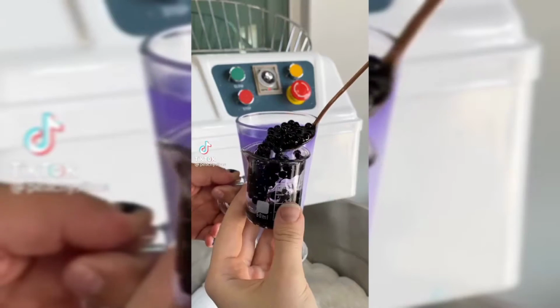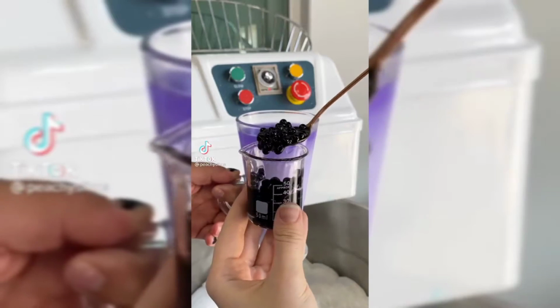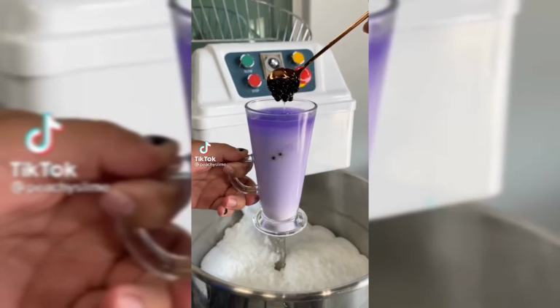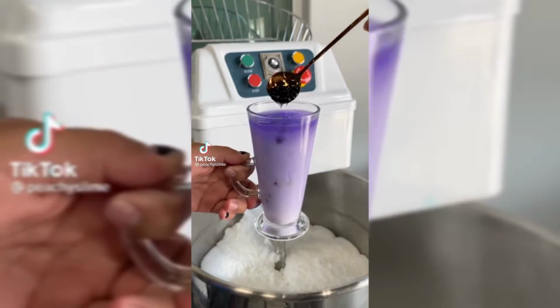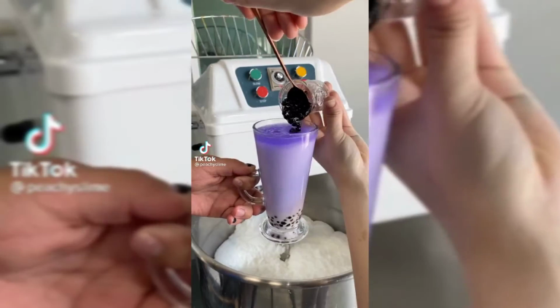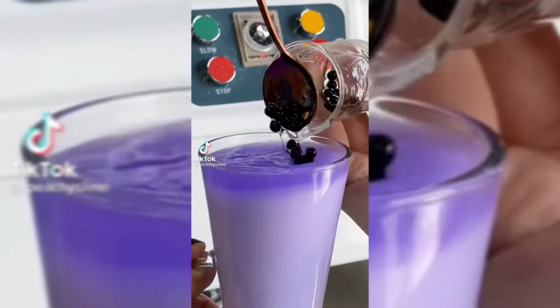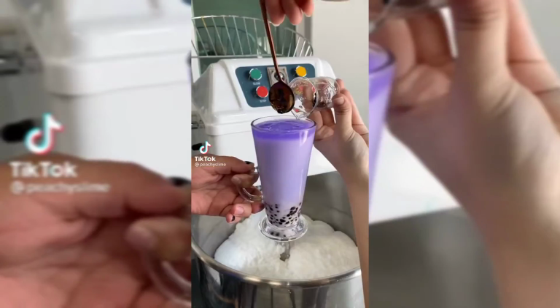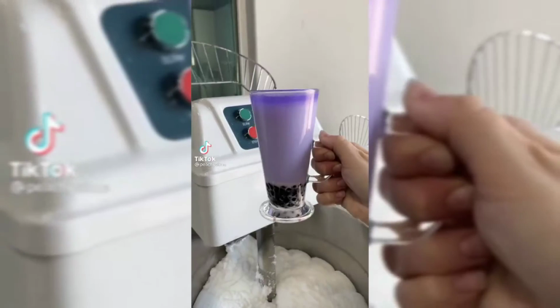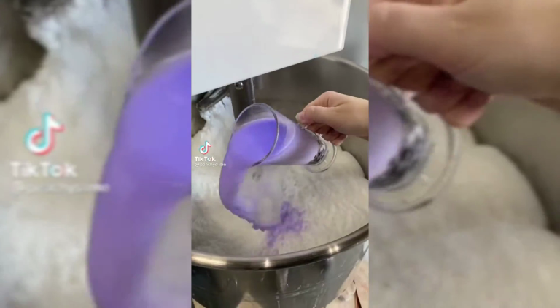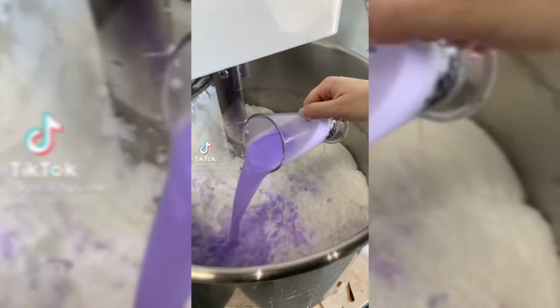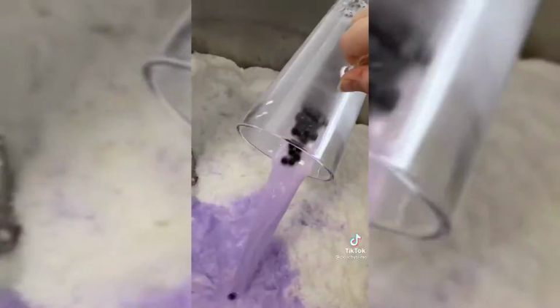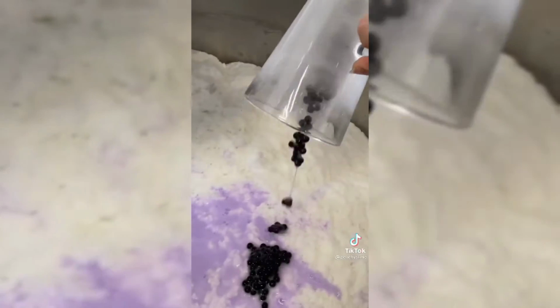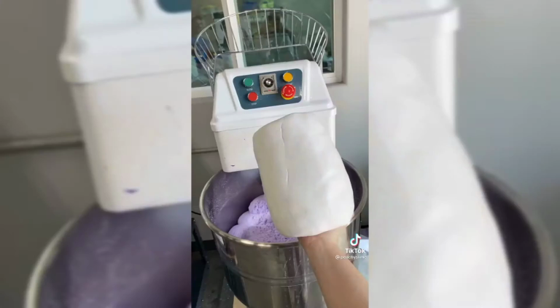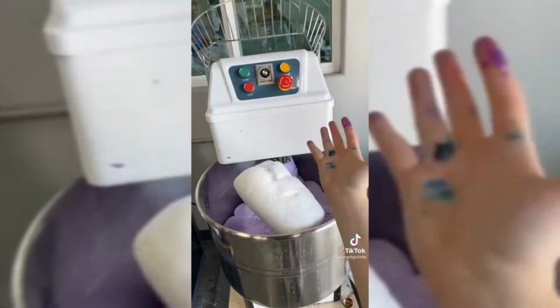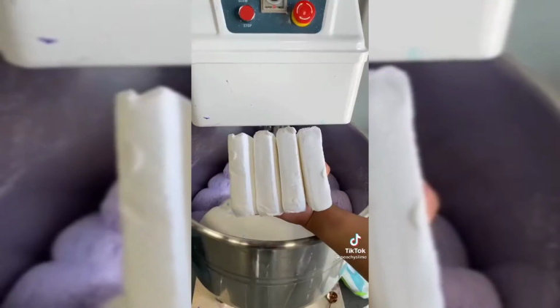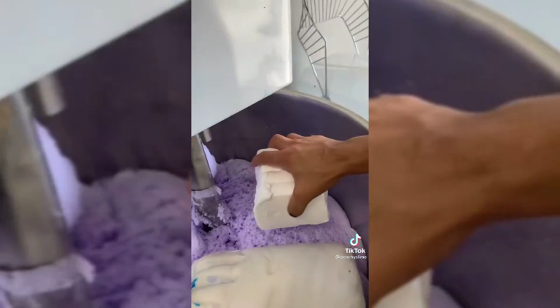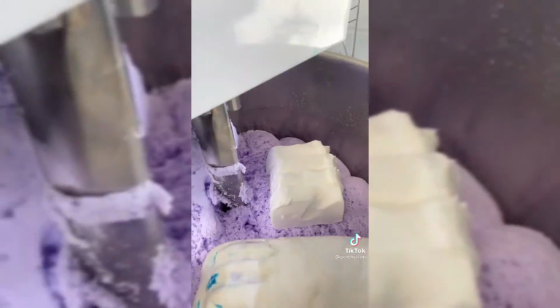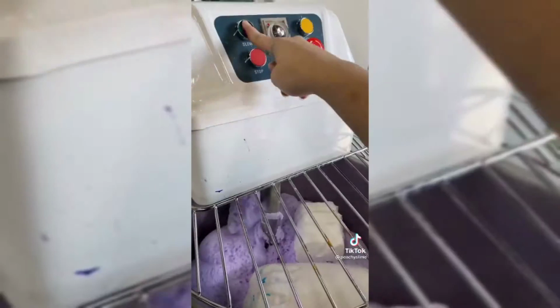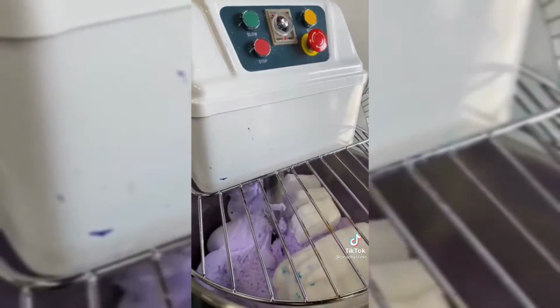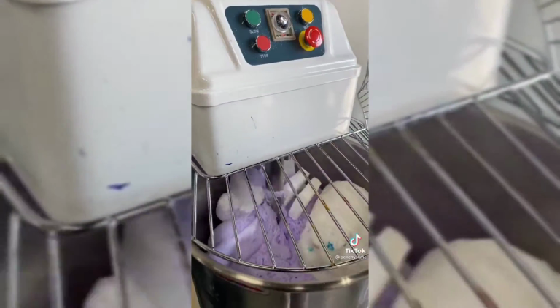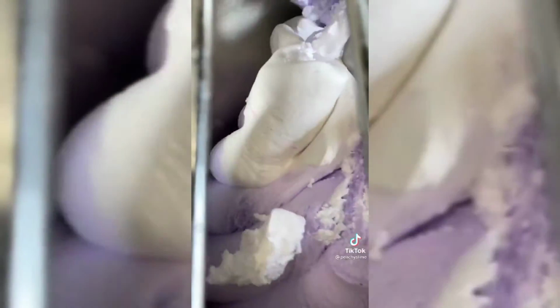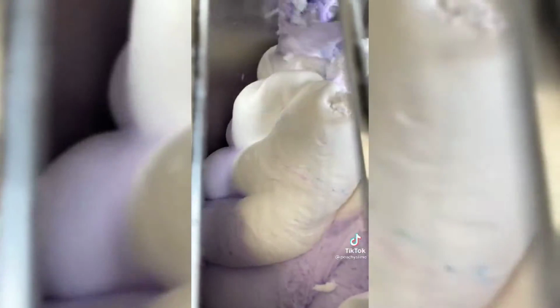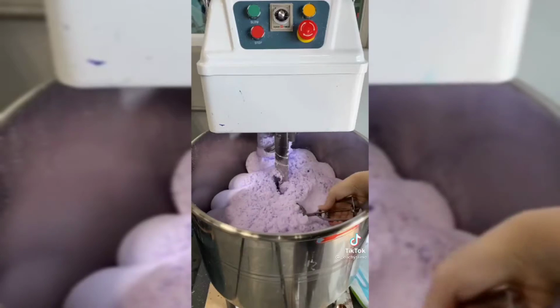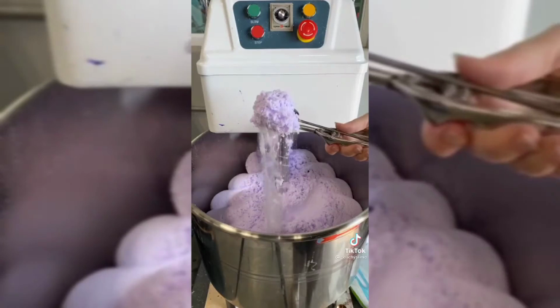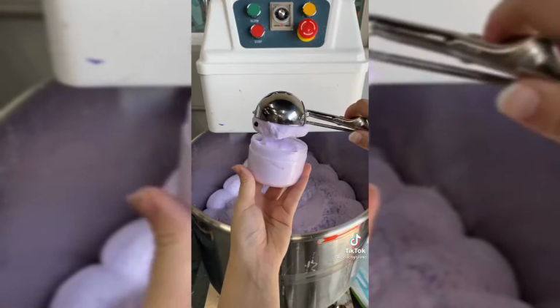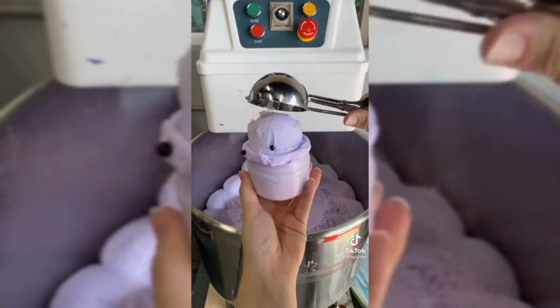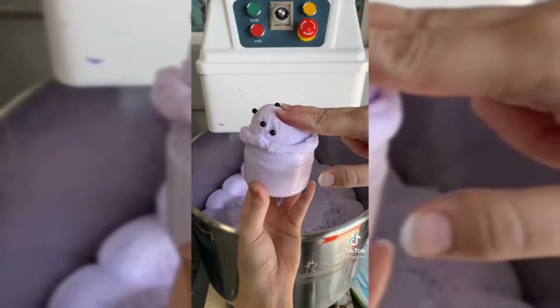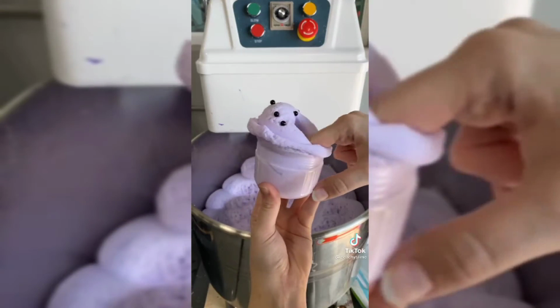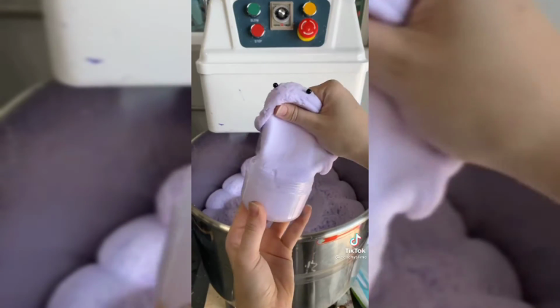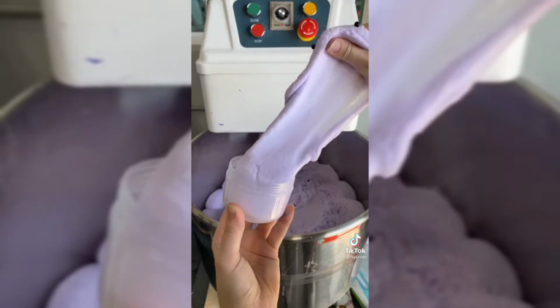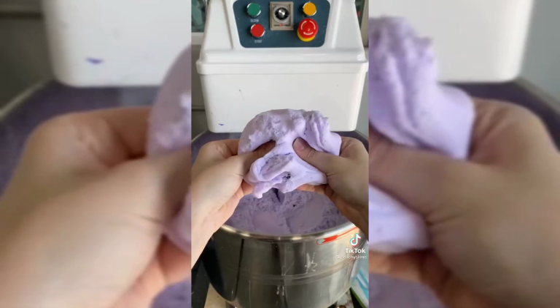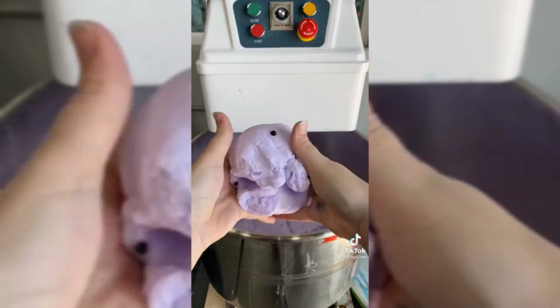Let's make a taro boba tea together. Once you have your milk tea, you're going to add in all of your boba pearls and then we're going to add that to the mixer. Add in your cream cheese and then a few other secret ingredients and mix it for 25 minutes. And there you have taro boba tea. This one smells just like the name and is super stretchy and fun to play with.